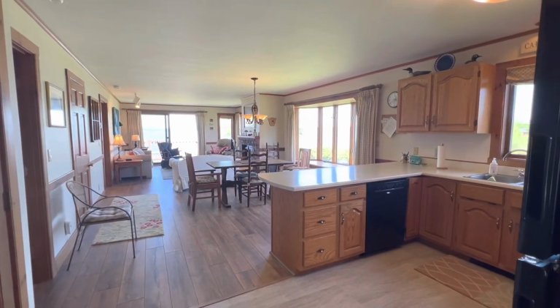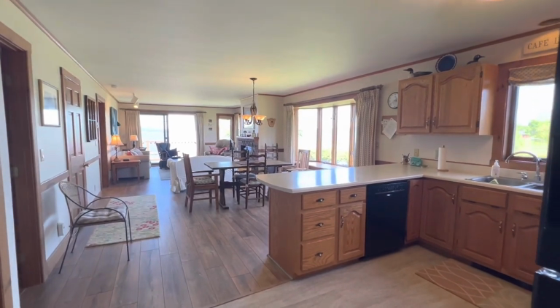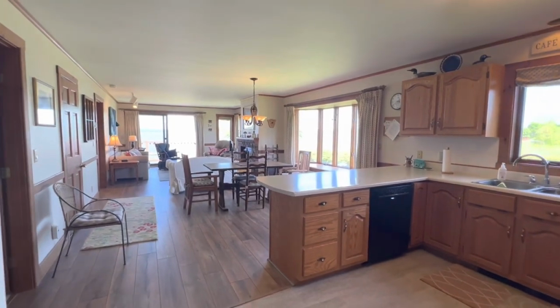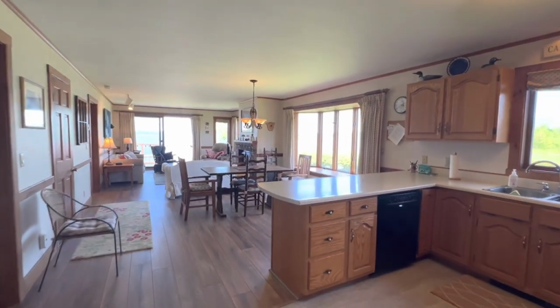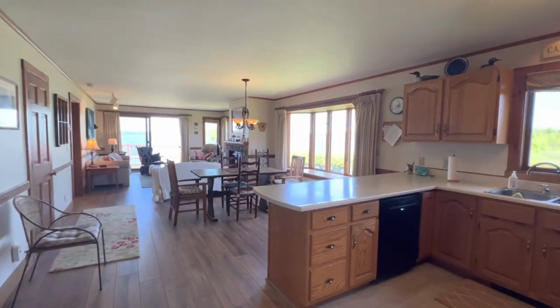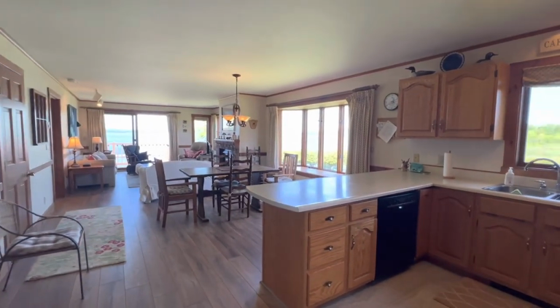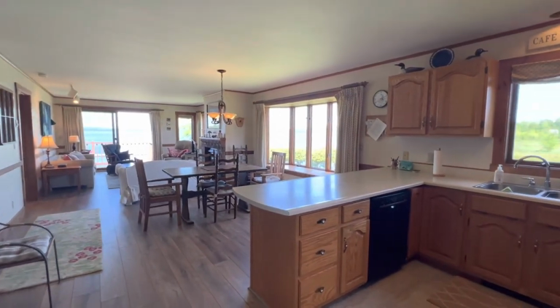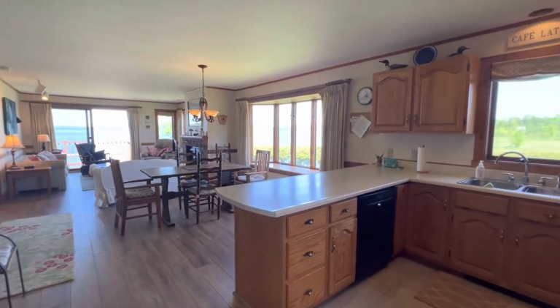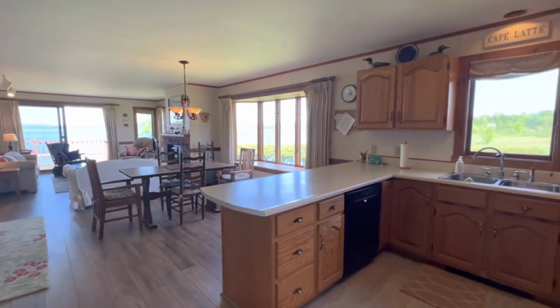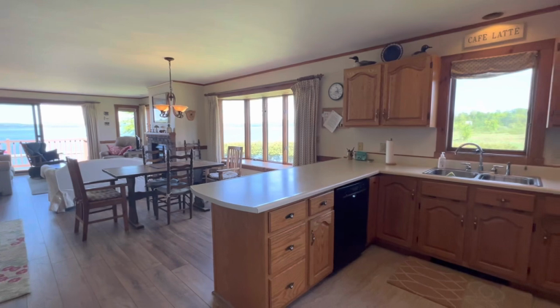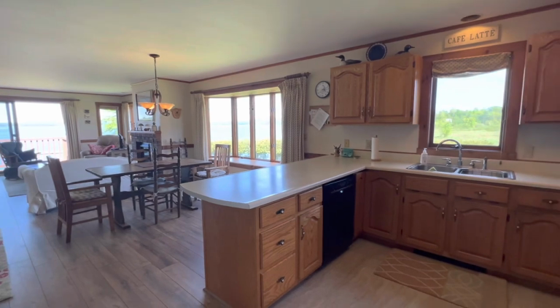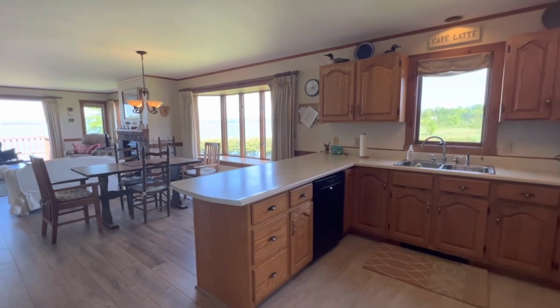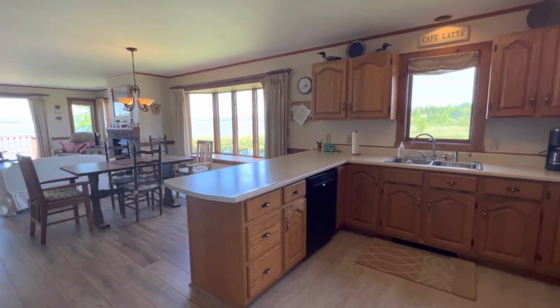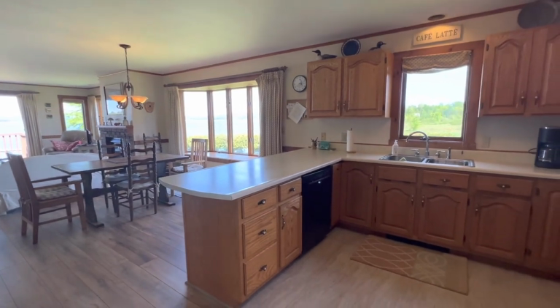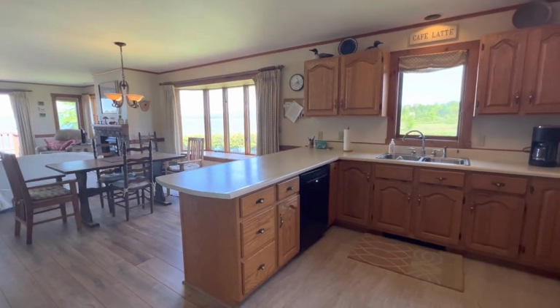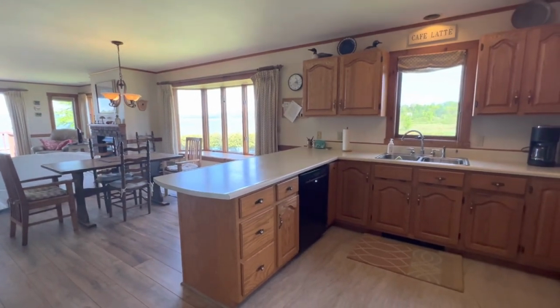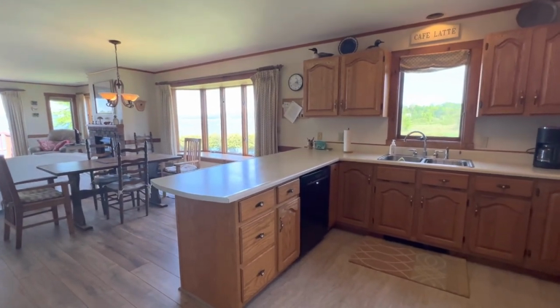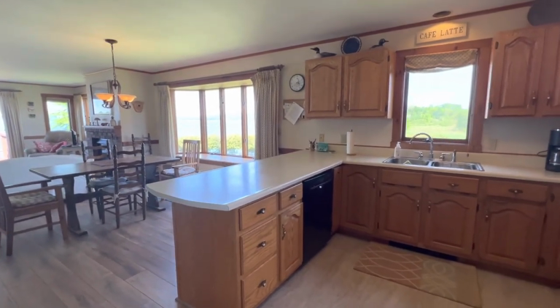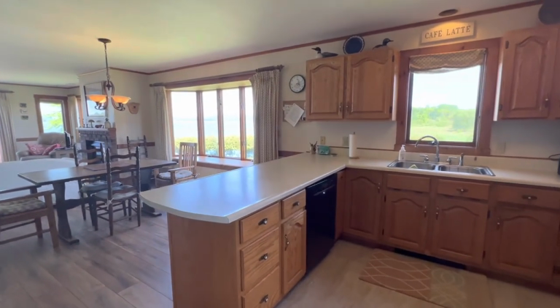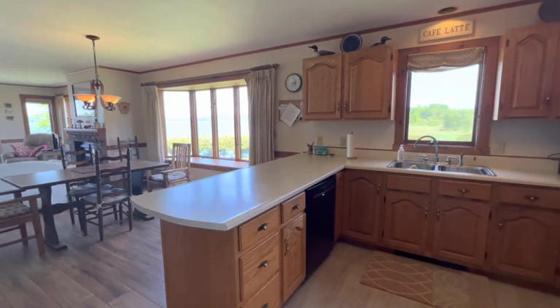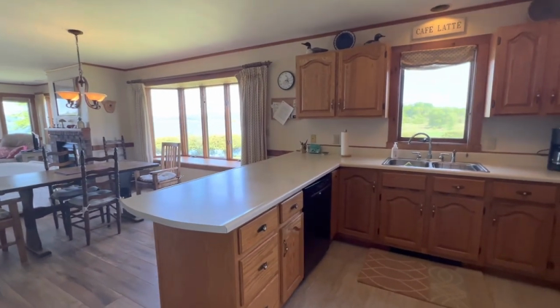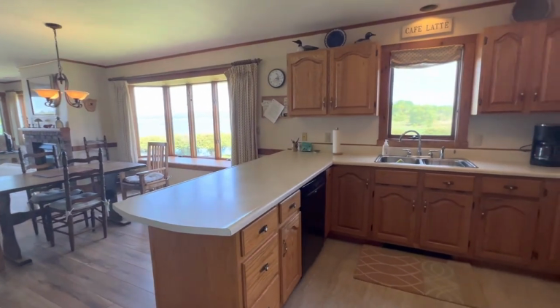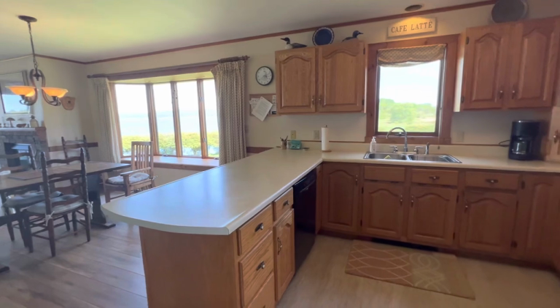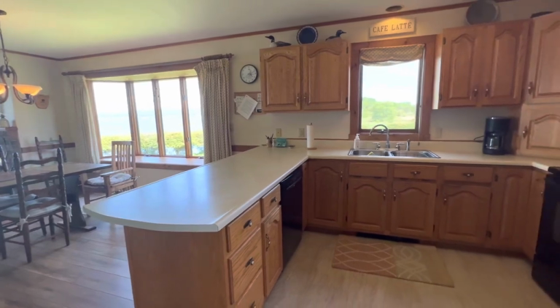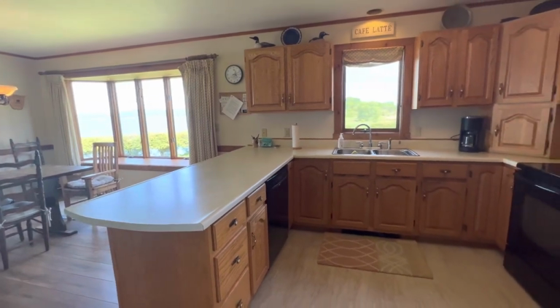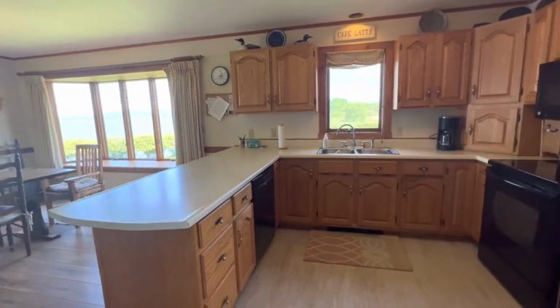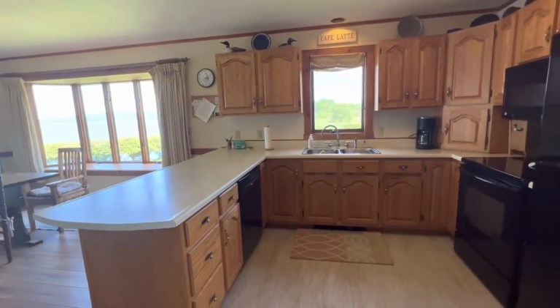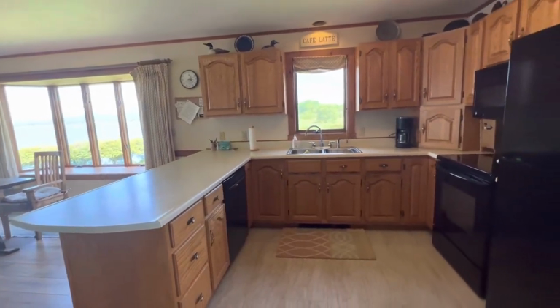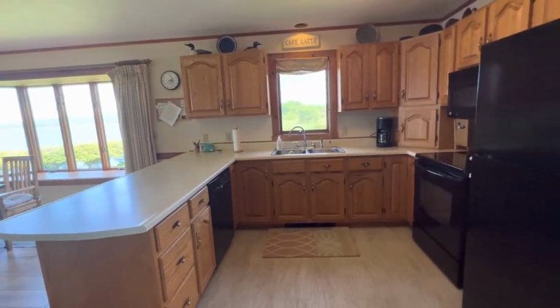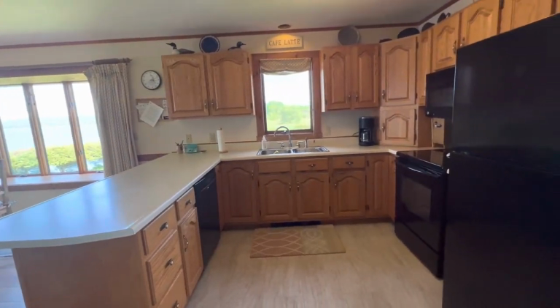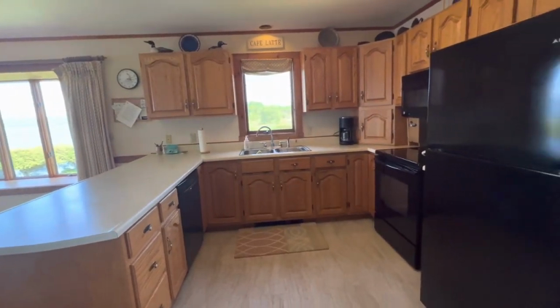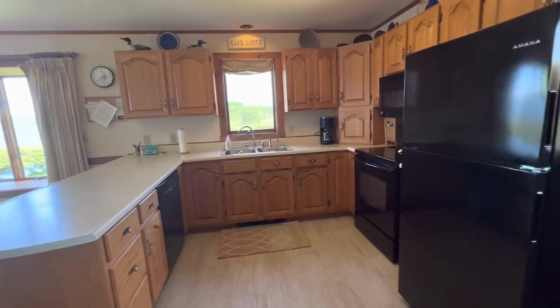Hi folks, Nick McClure here, Century 21 Farm and Forest. I'm here to show you this lovely Holbrook Bay condo on Lake Memphremagog. This is a two-bedroom, two-bath condo.